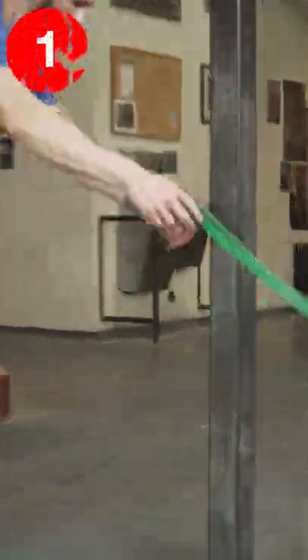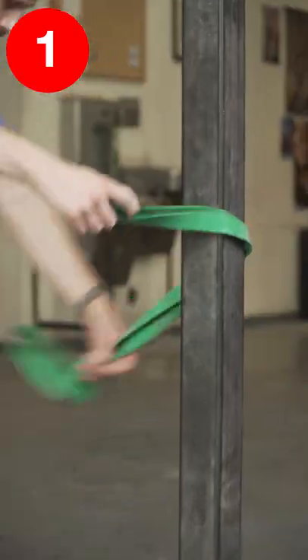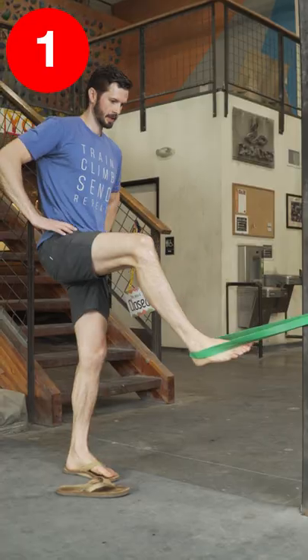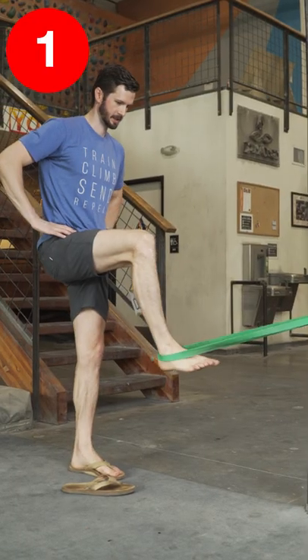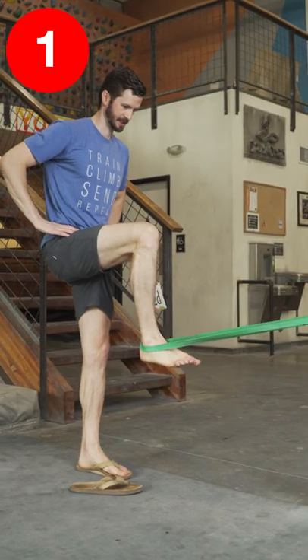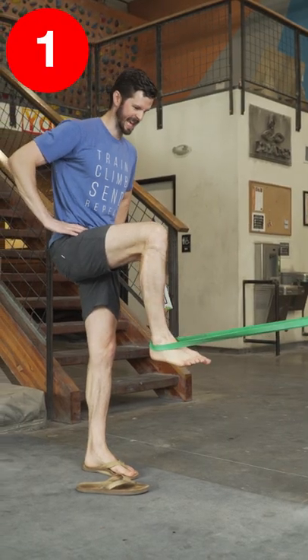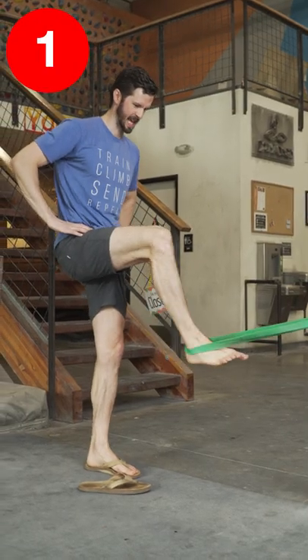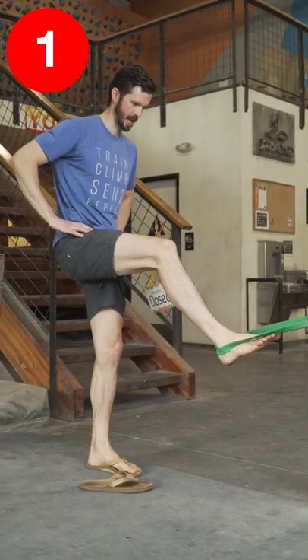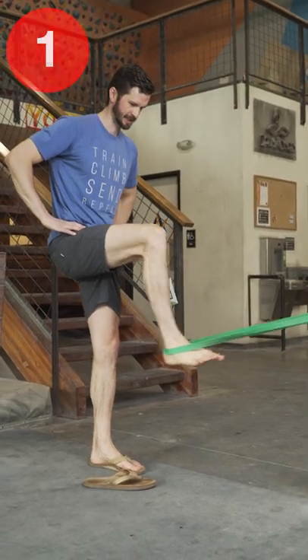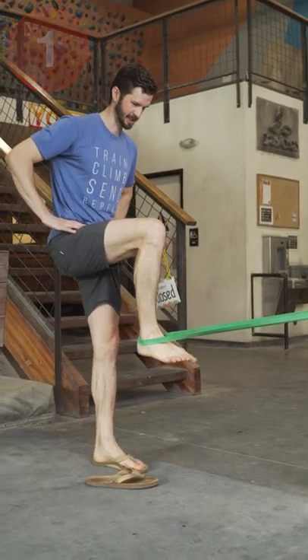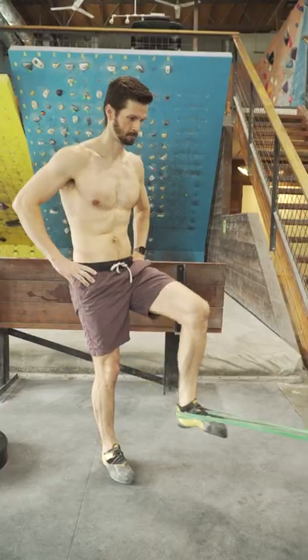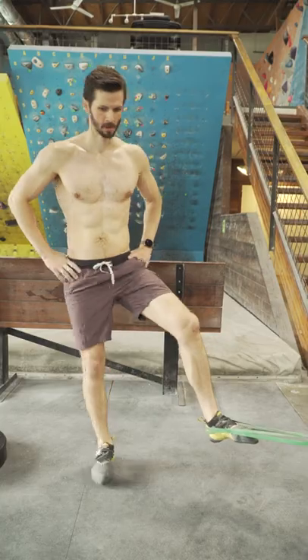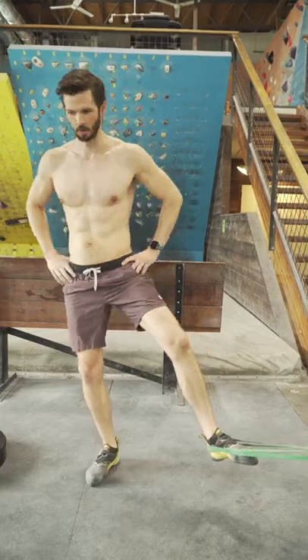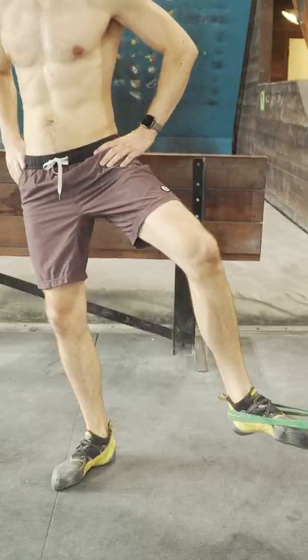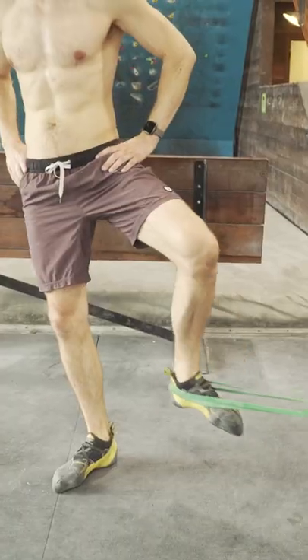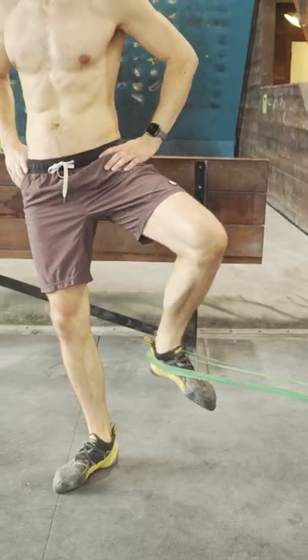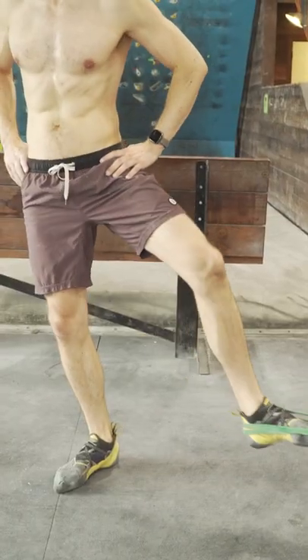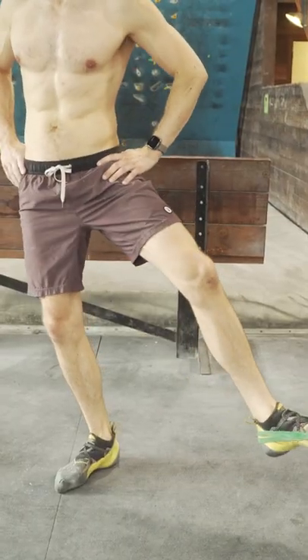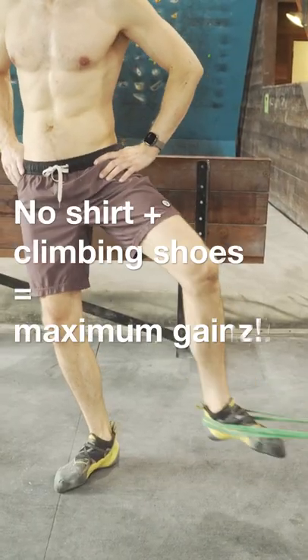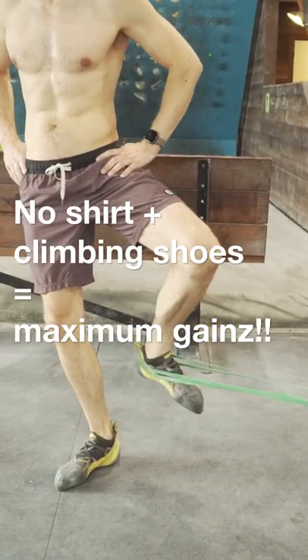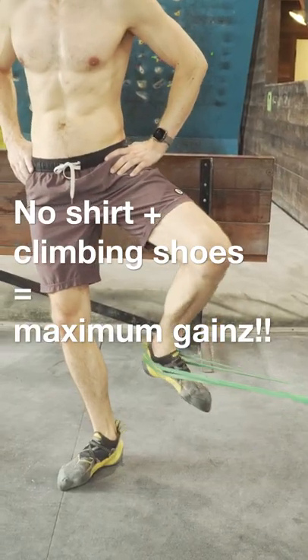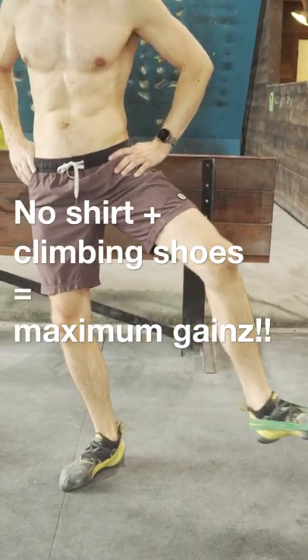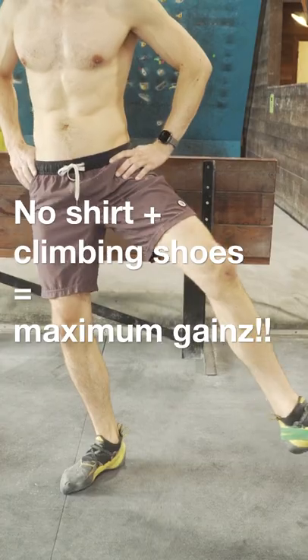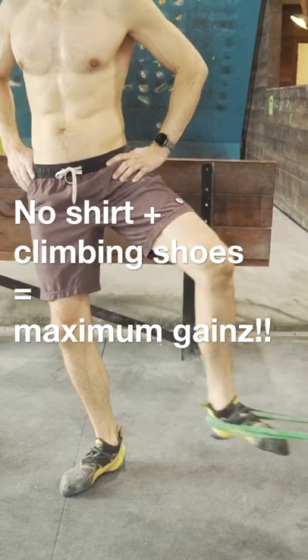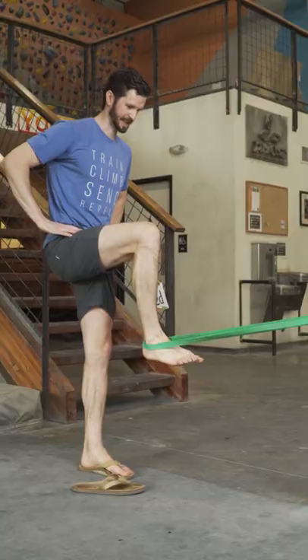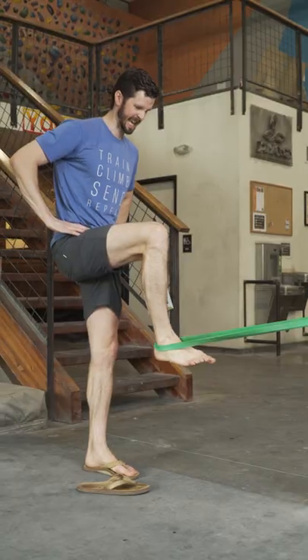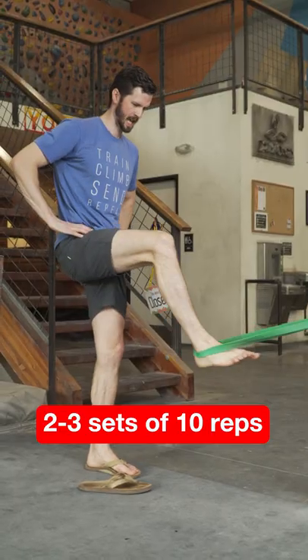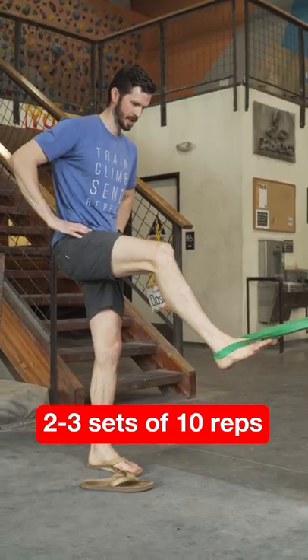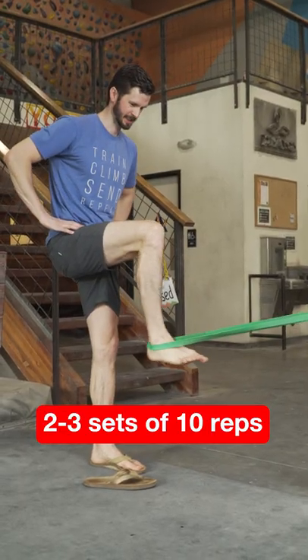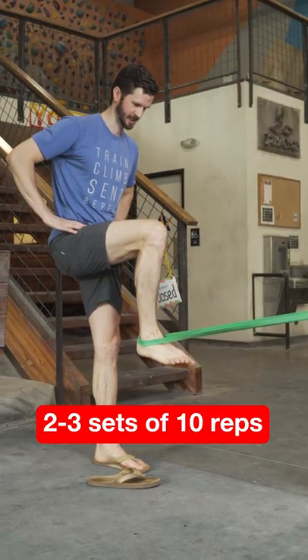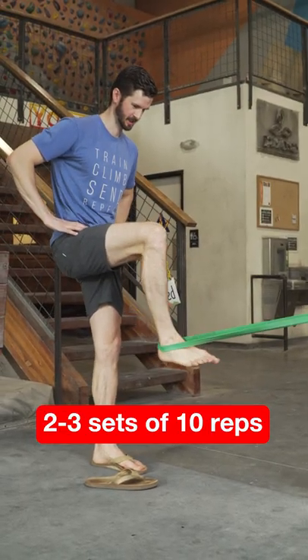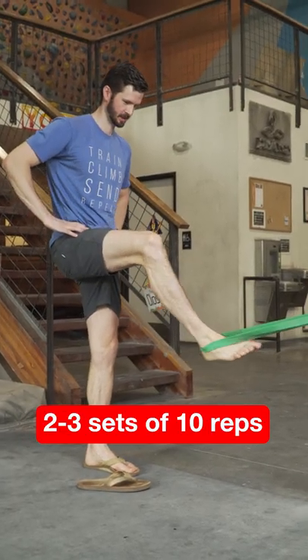First, anchor a band in front of you and then loop it around your heel on one leg and start to pull in. Rotate the body away from the band, open up the hips, and engage the glutes for a nice variation that's even more specific to climbing. The purpose here is to help with heel hooking in a pulling, concentric fashion, focusing on strength of the bent knee.